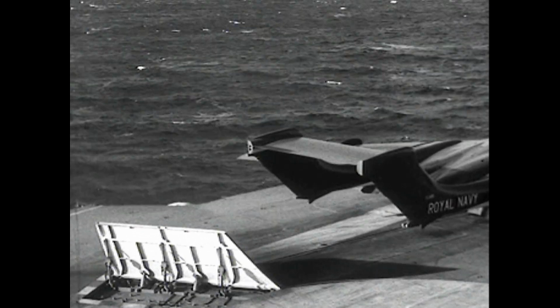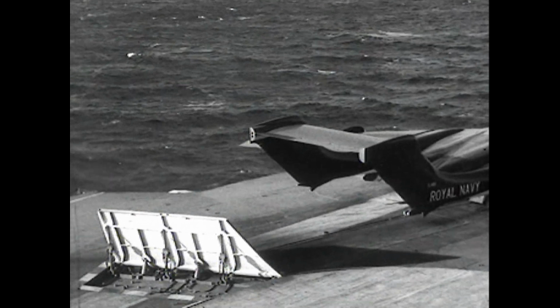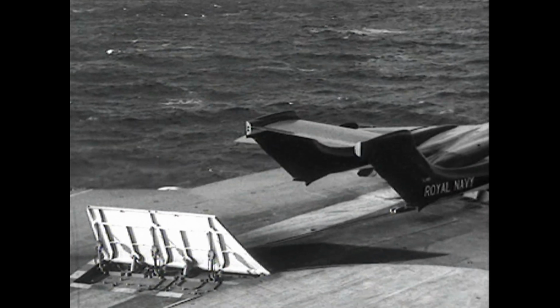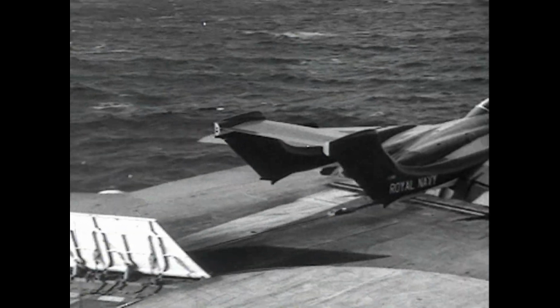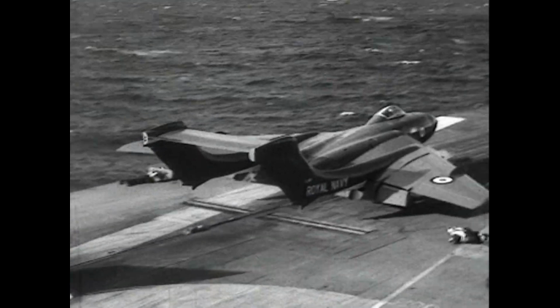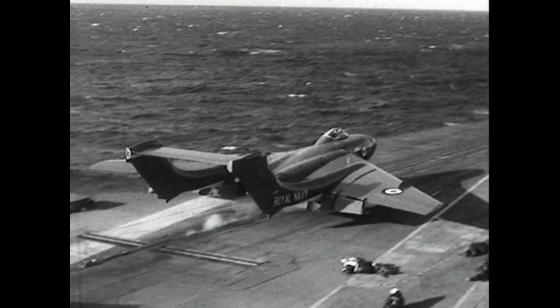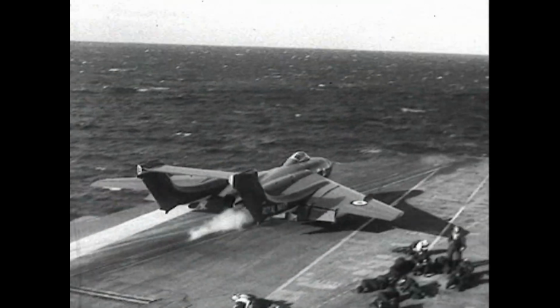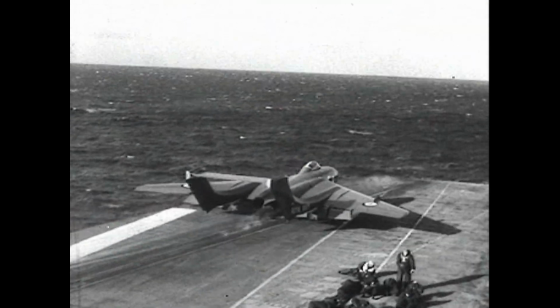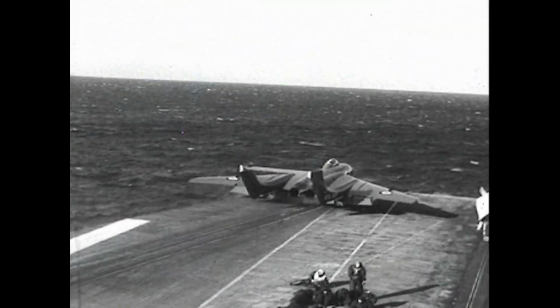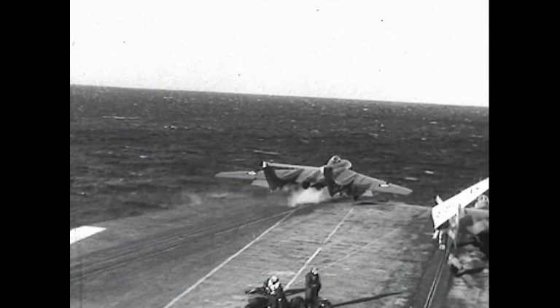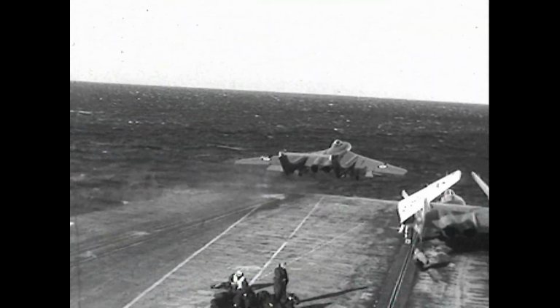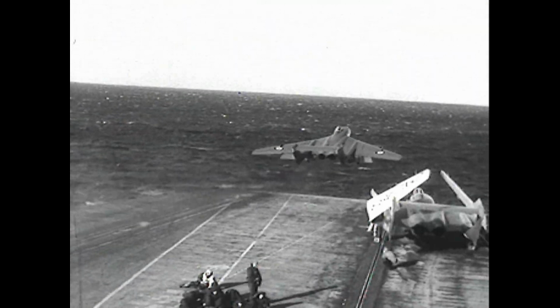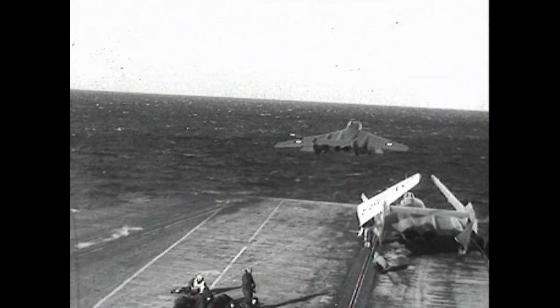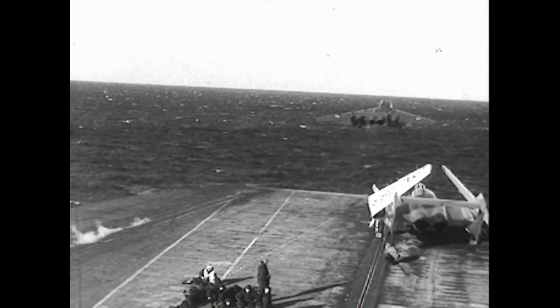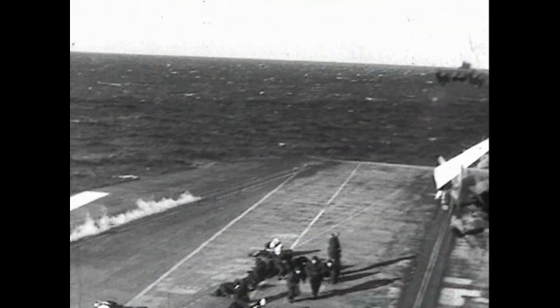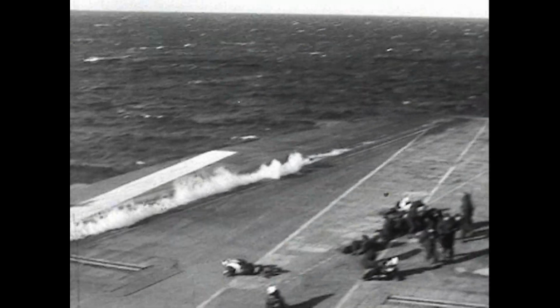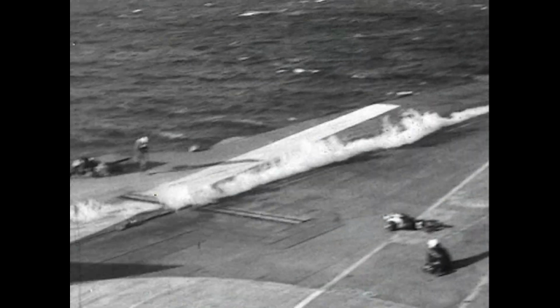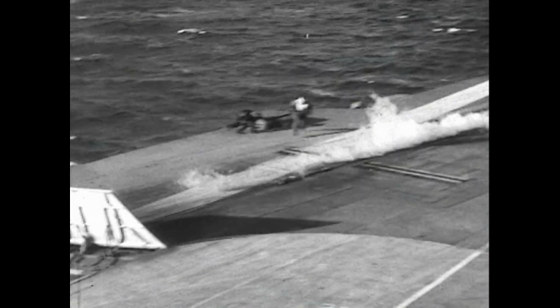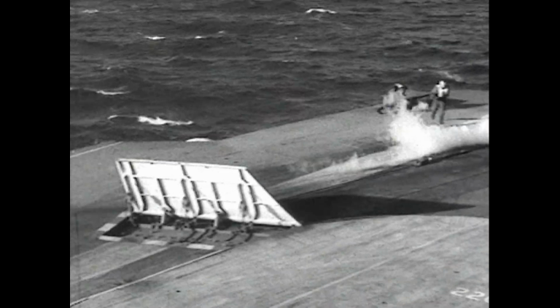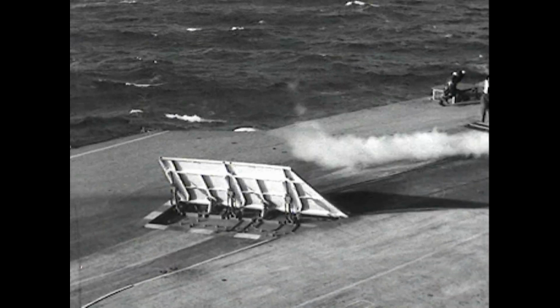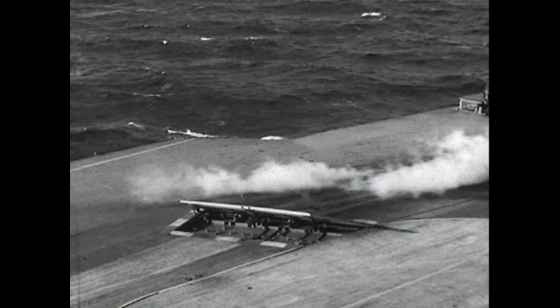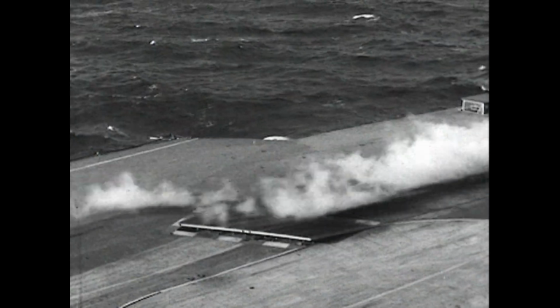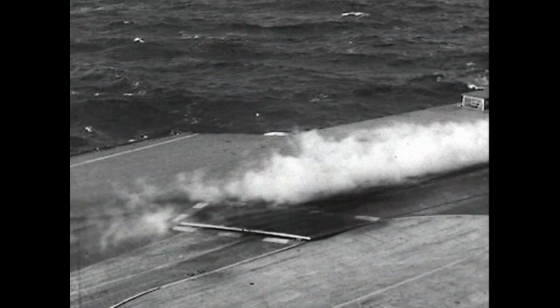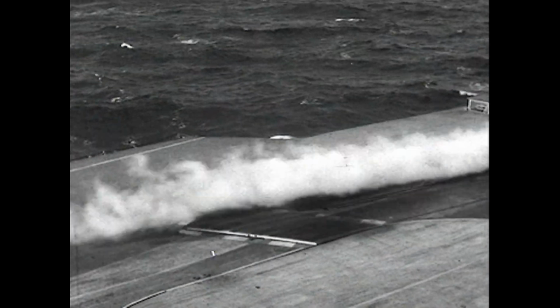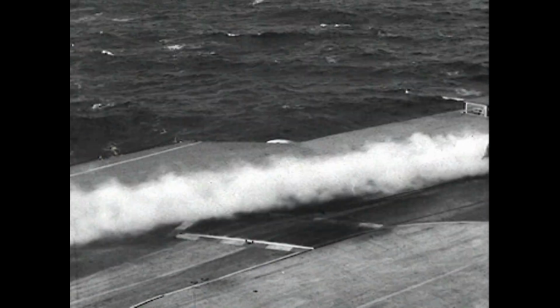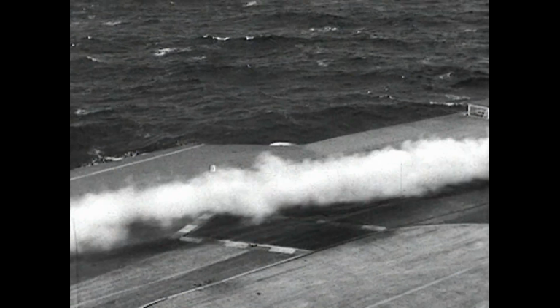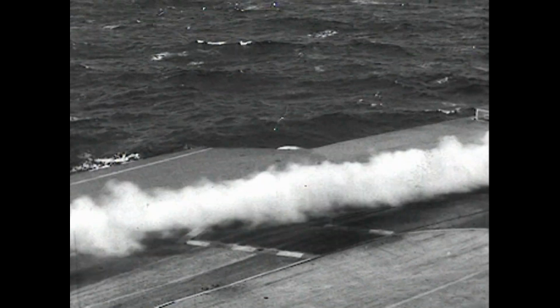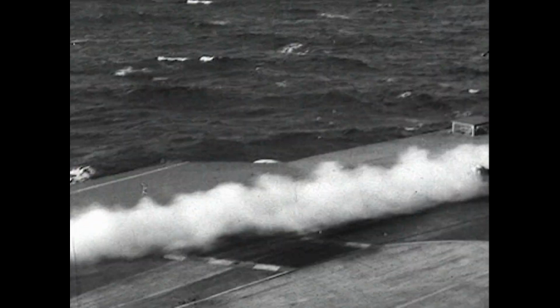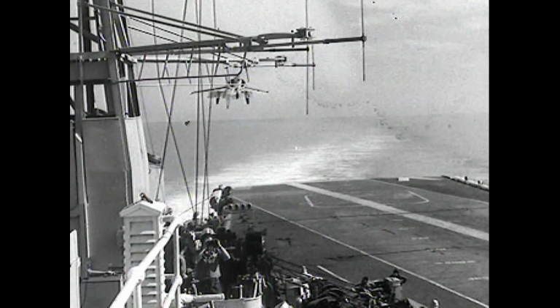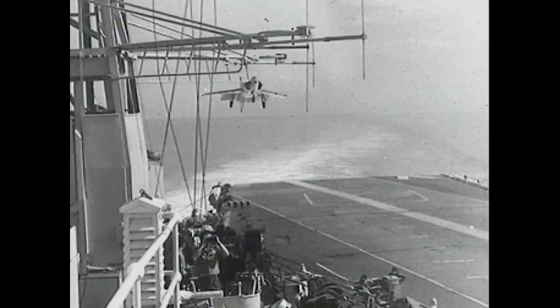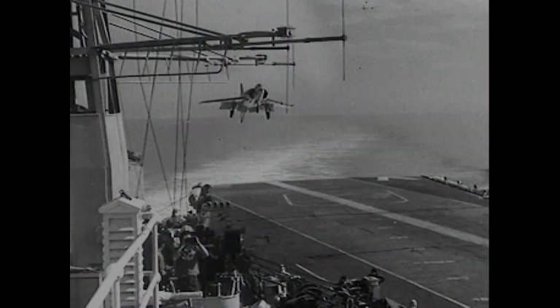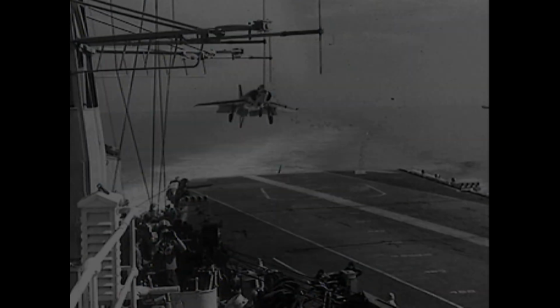The first landing trials took place with Ark Royal in 1956. Deflector flaps were fitted later to divert blast off the deck.